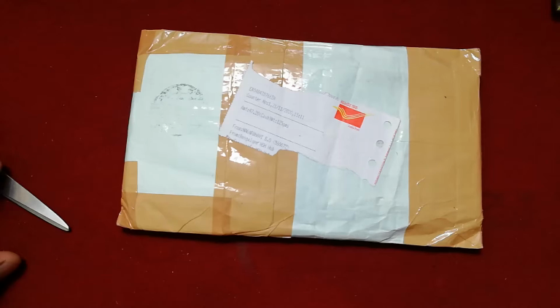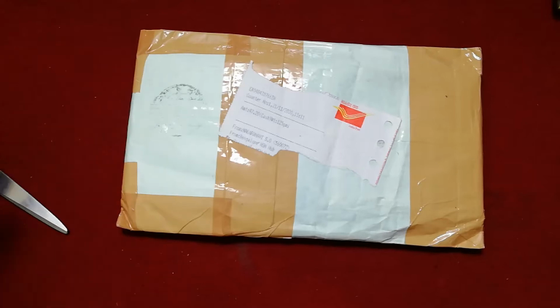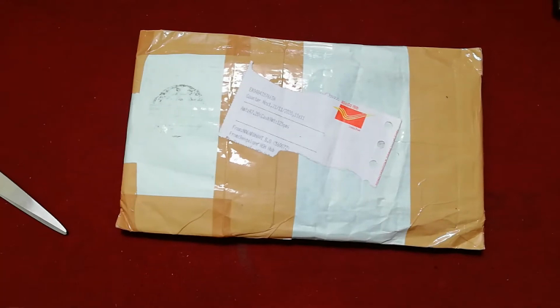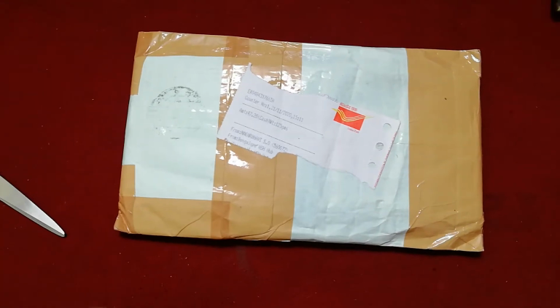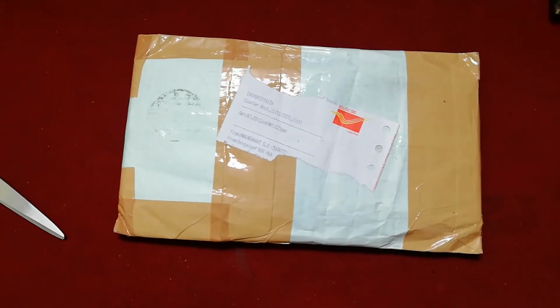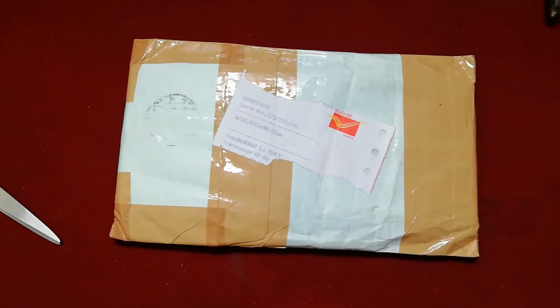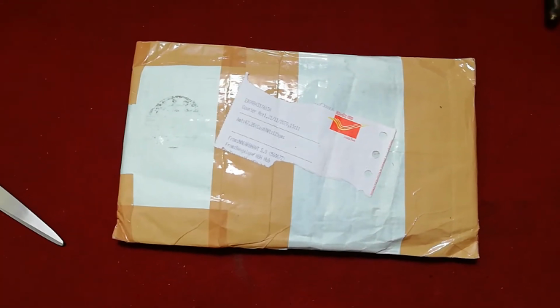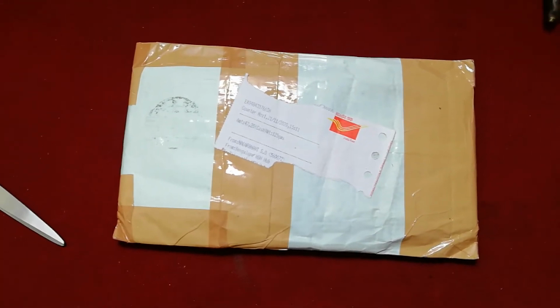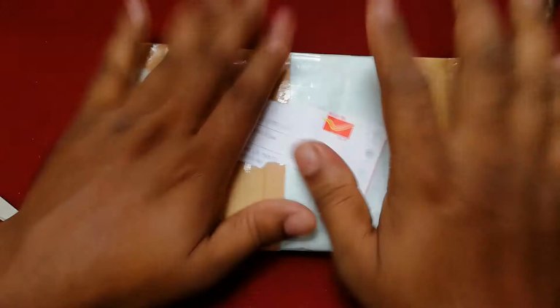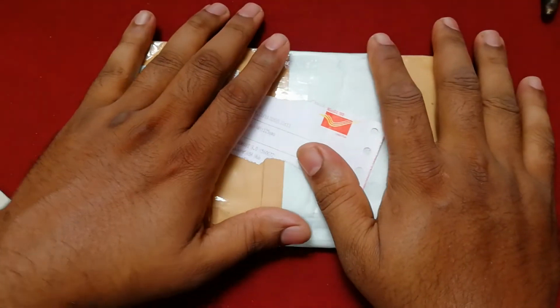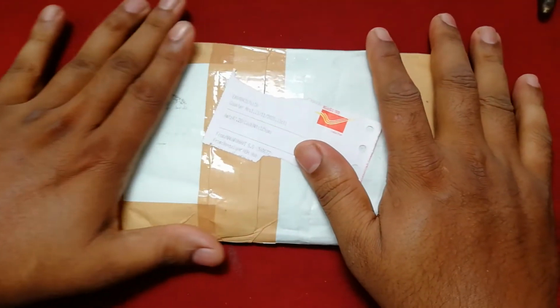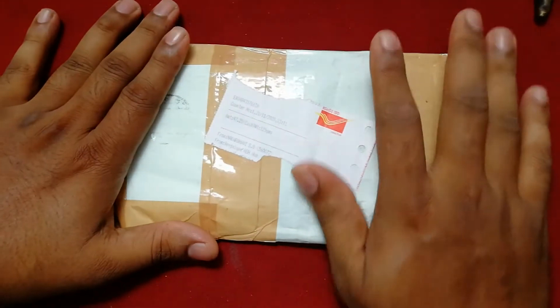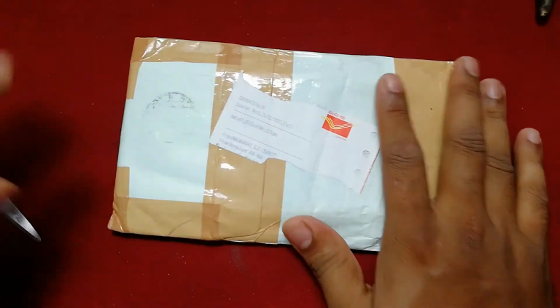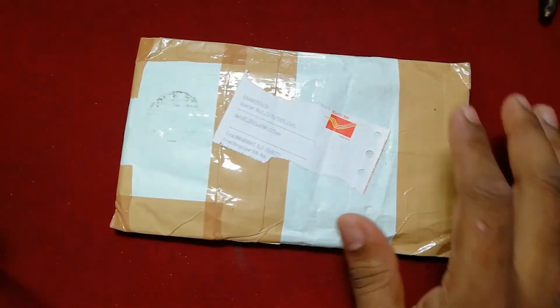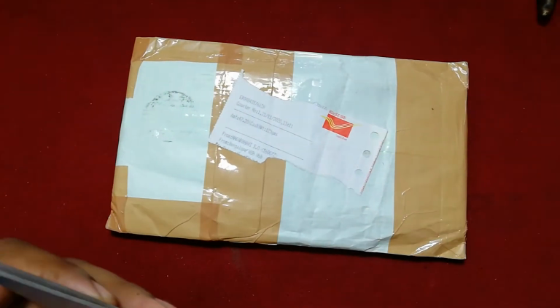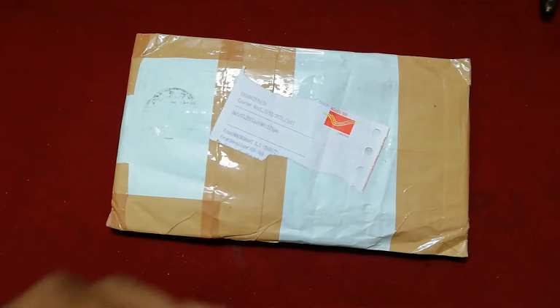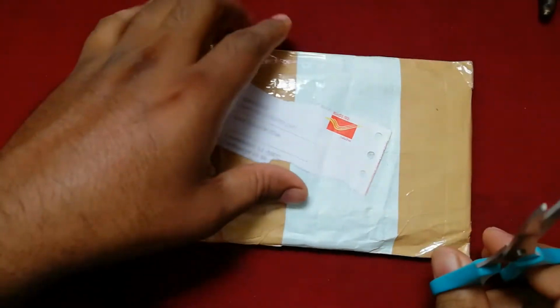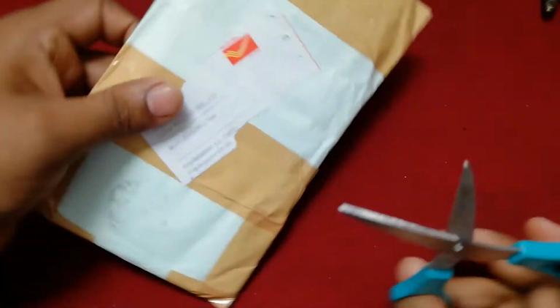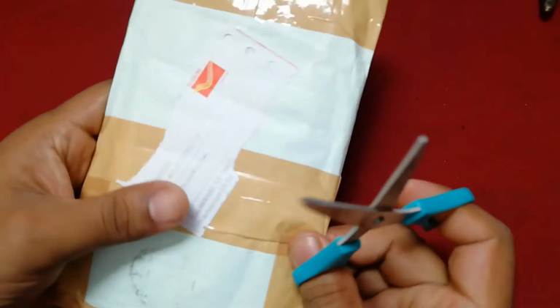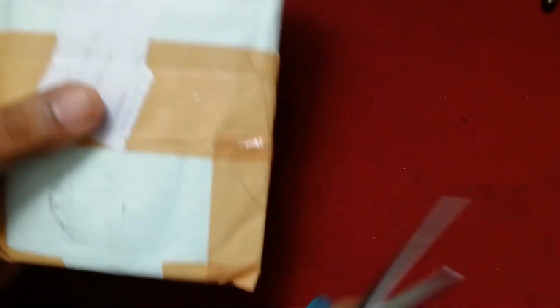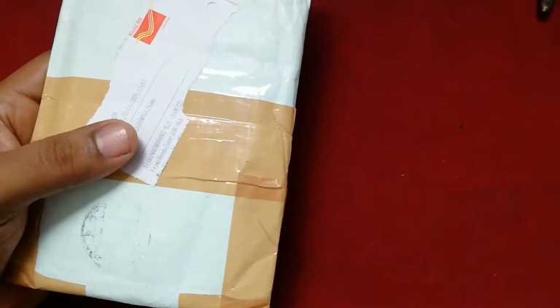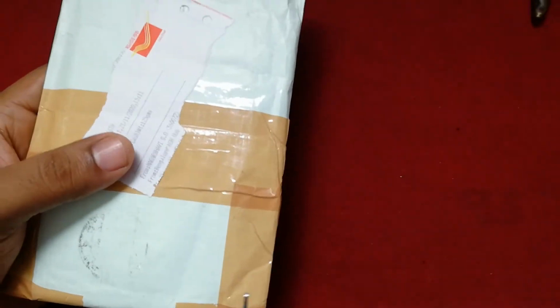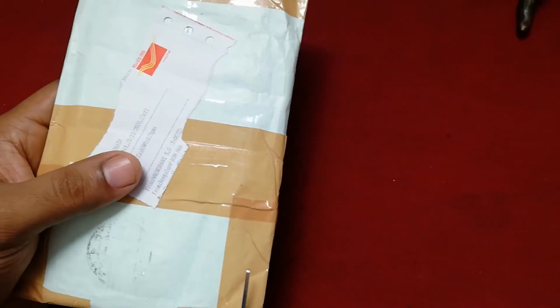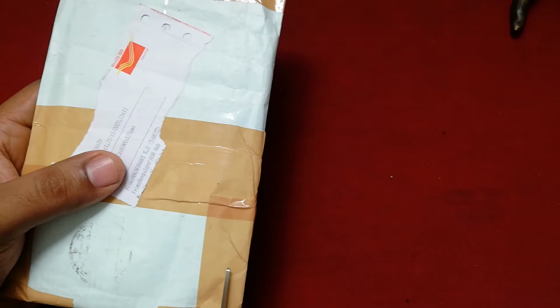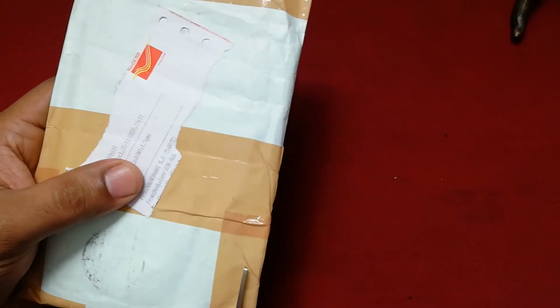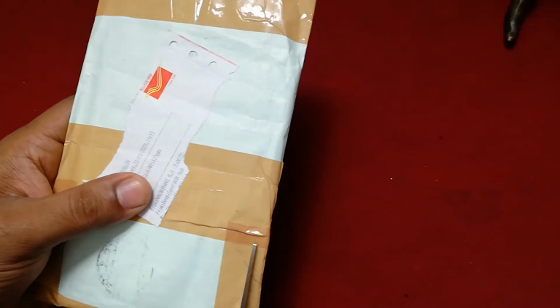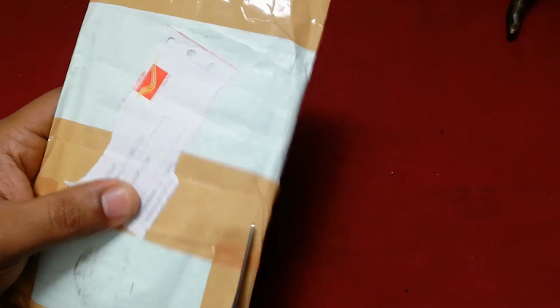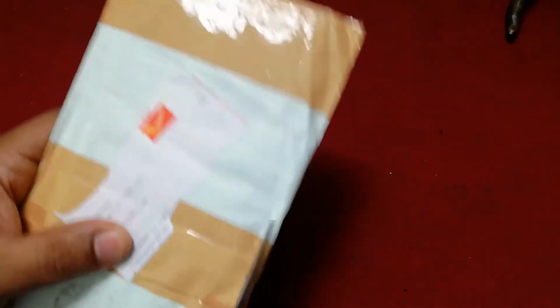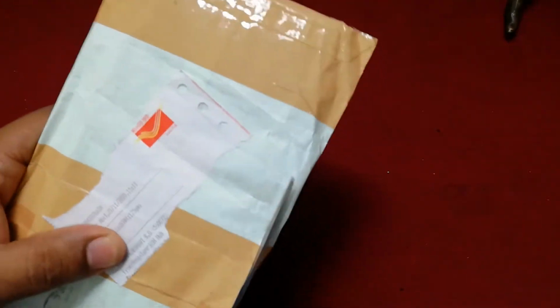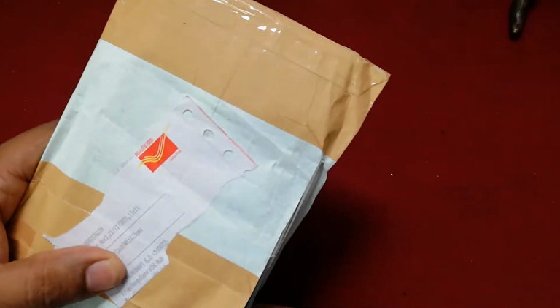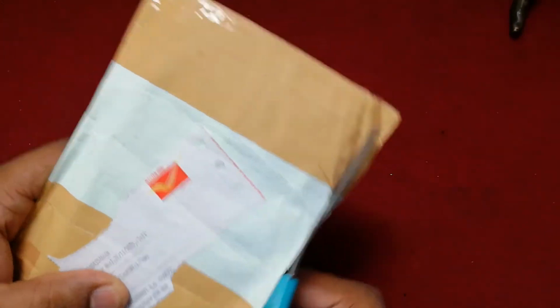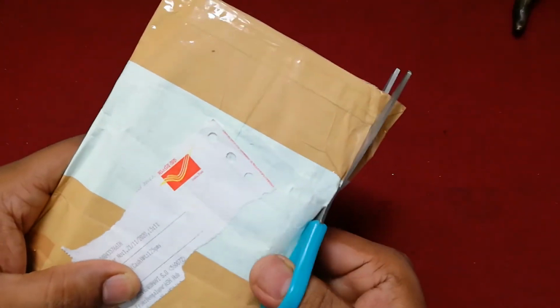Hello everyone, this is CB Munarika. In the next video, this is unboxing. I don't know how many products or other products are available — I don't know how many products are available on Amazon.